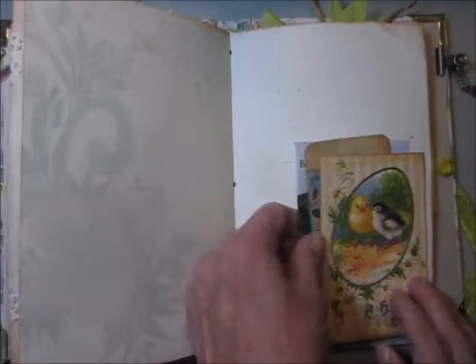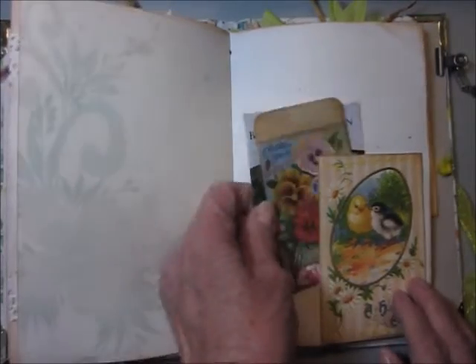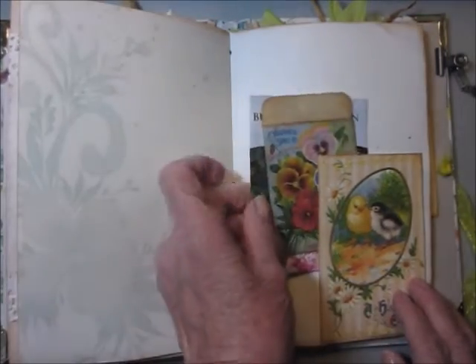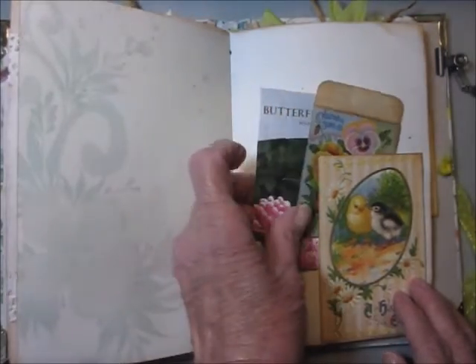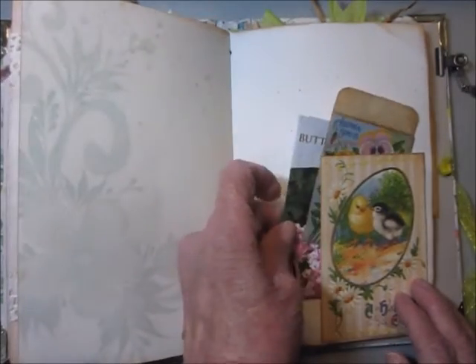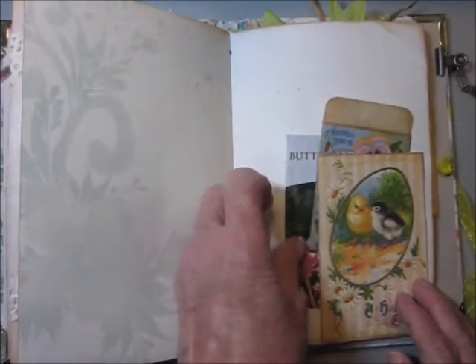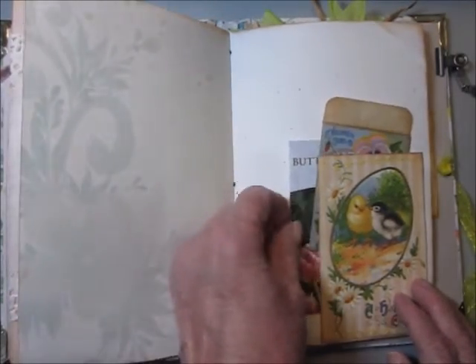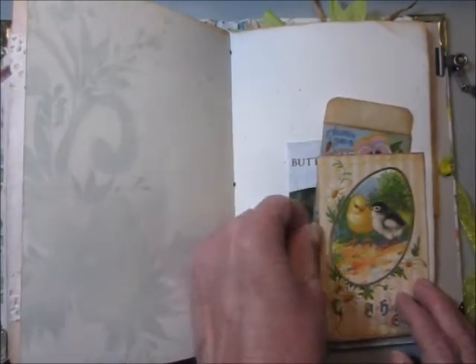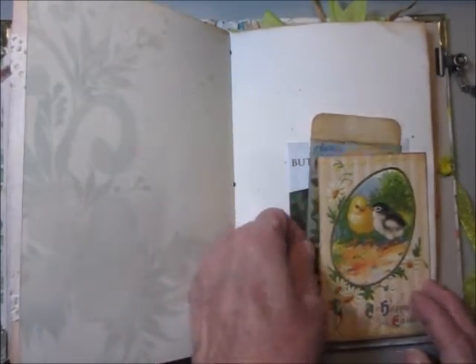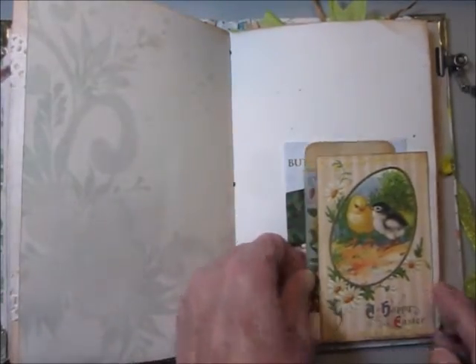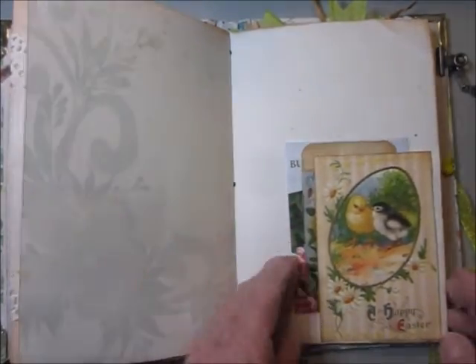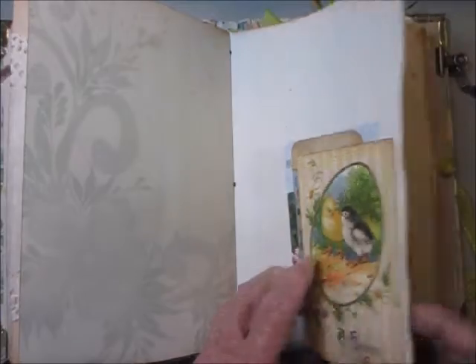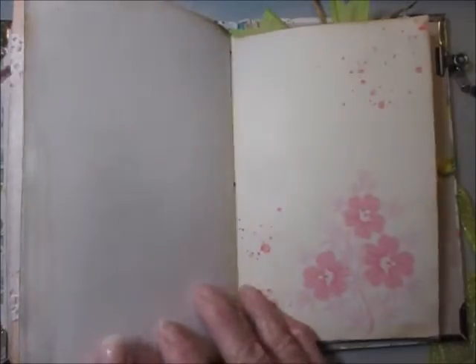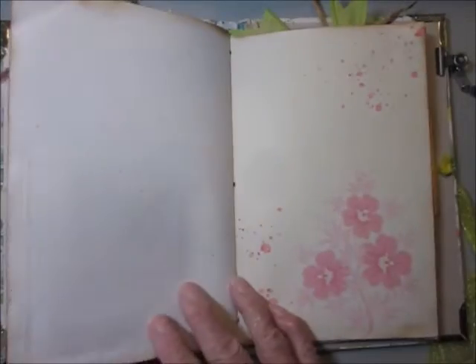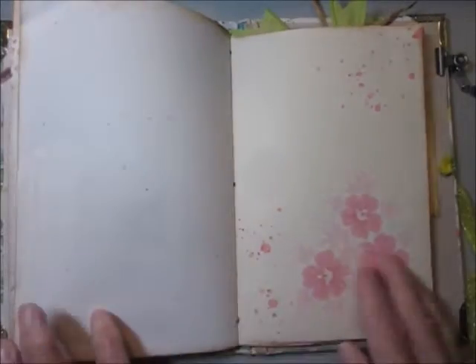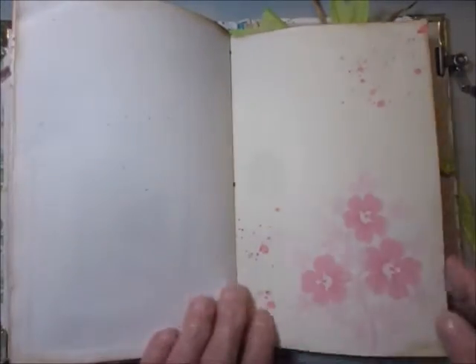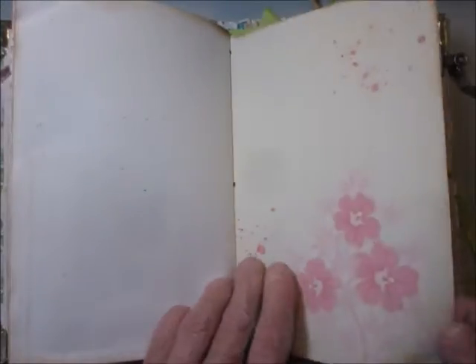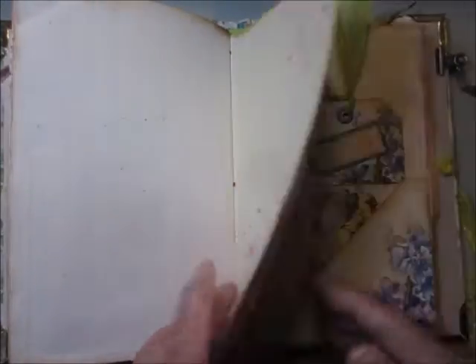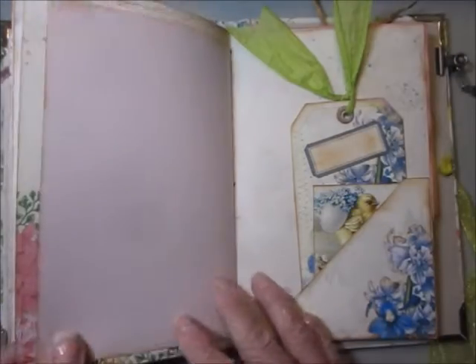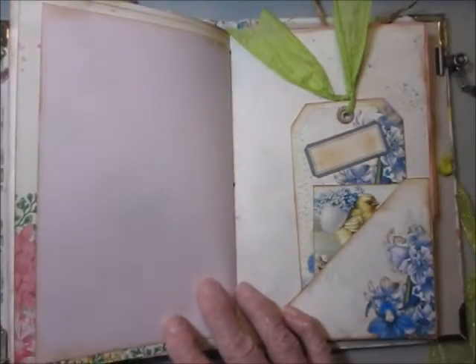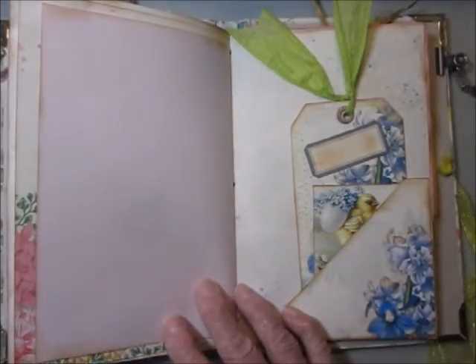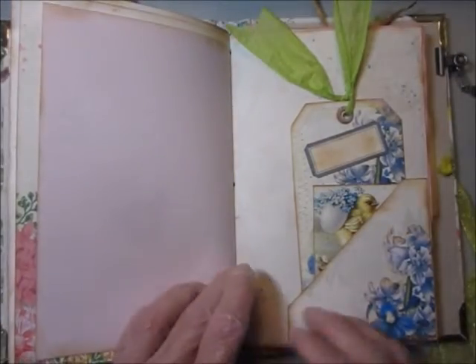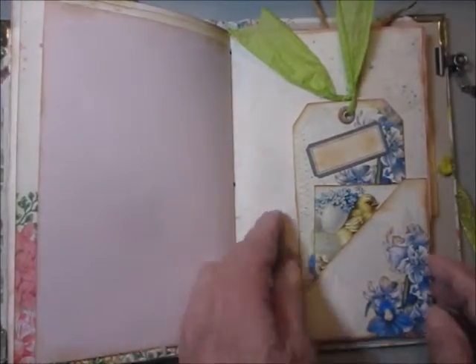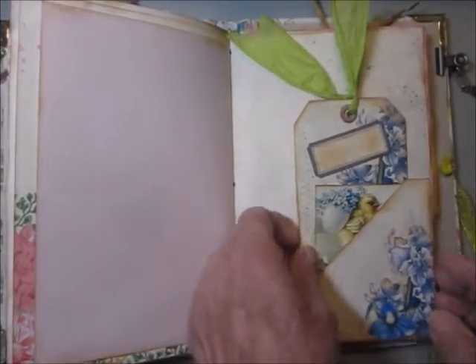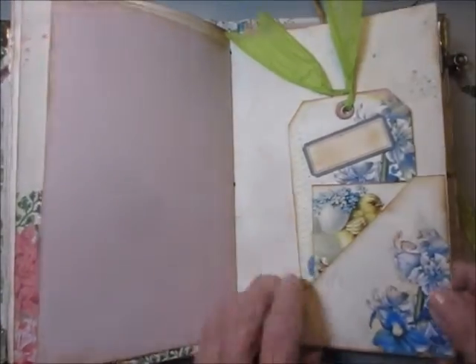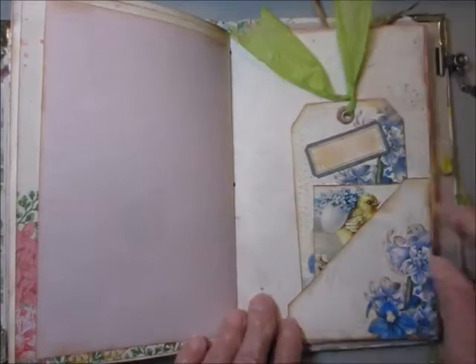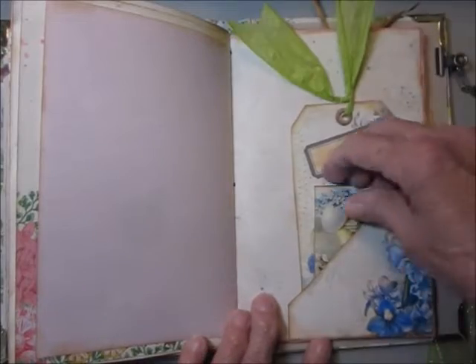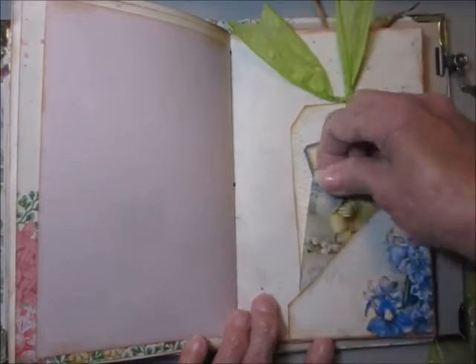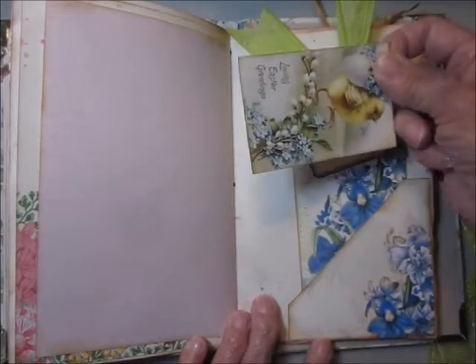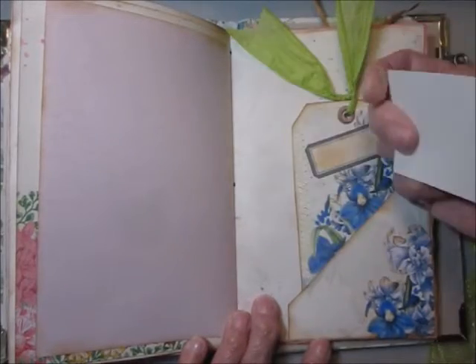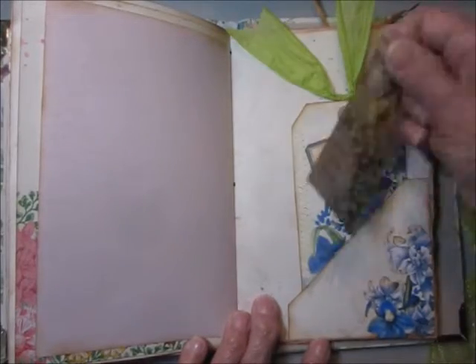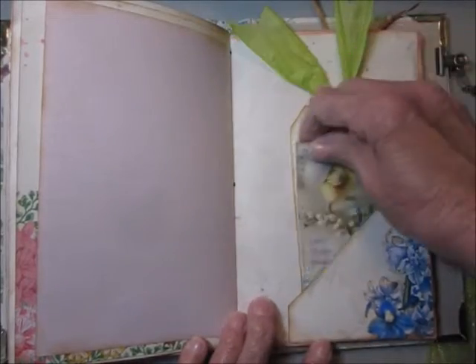Another packet of seeds. Another tag and a separate journaling card.